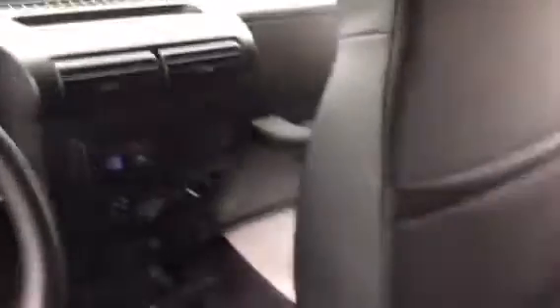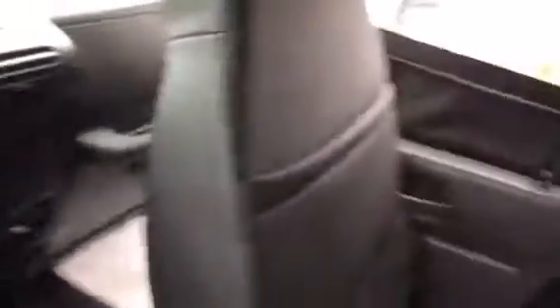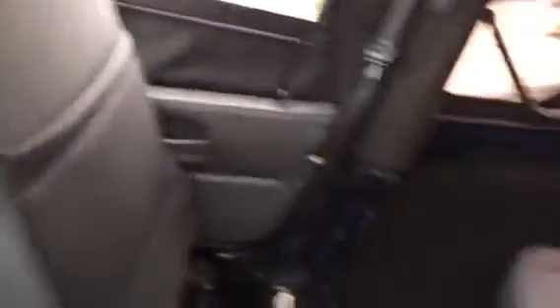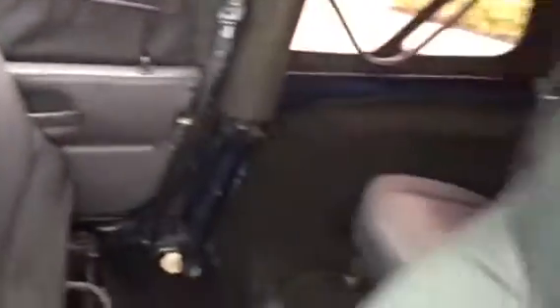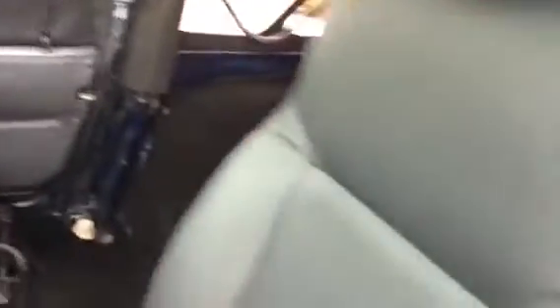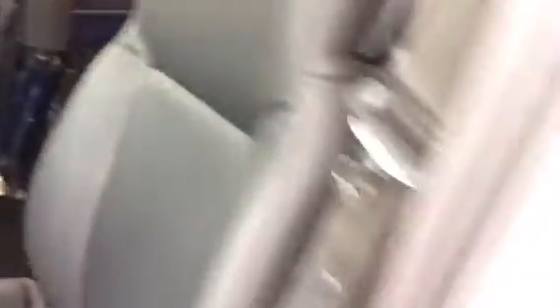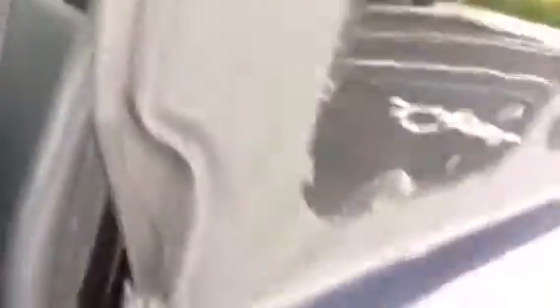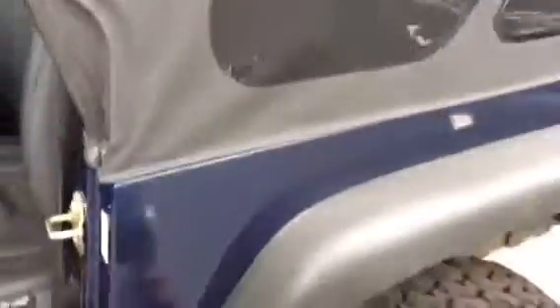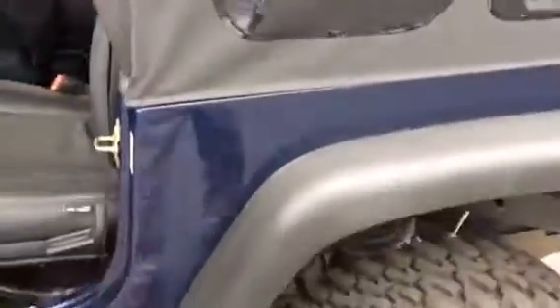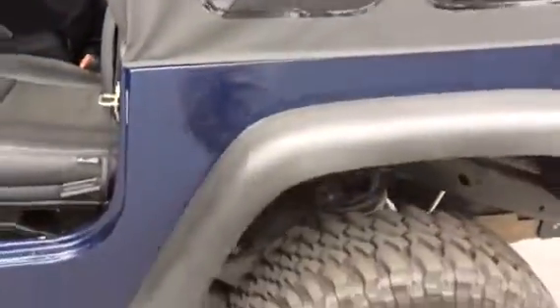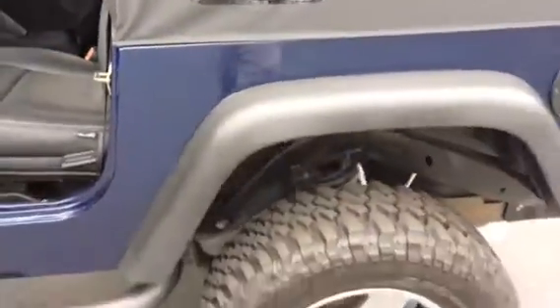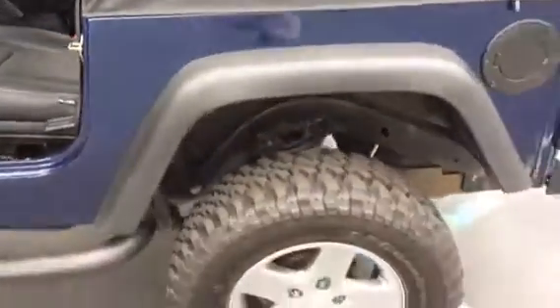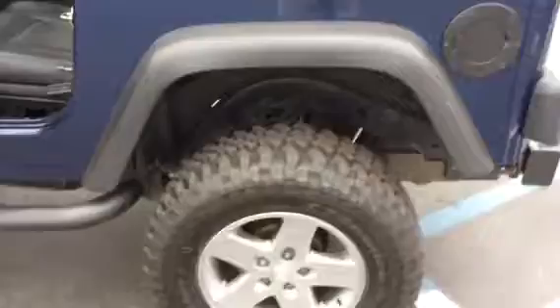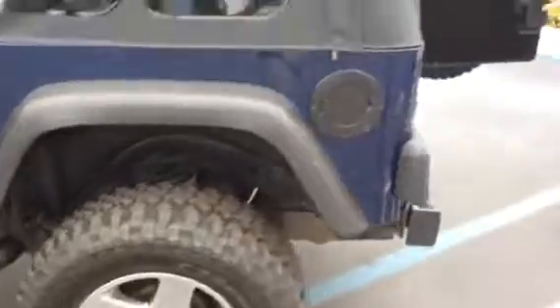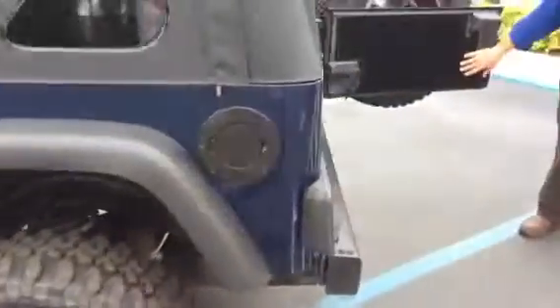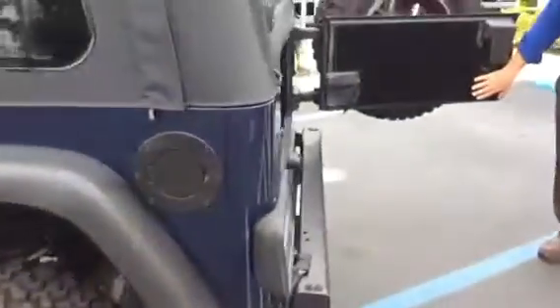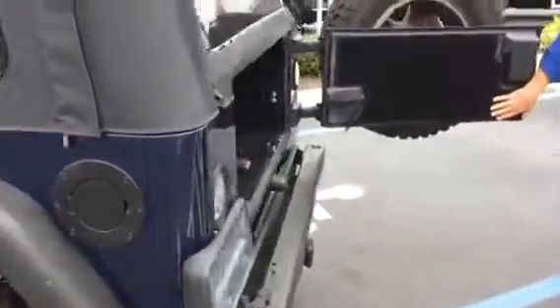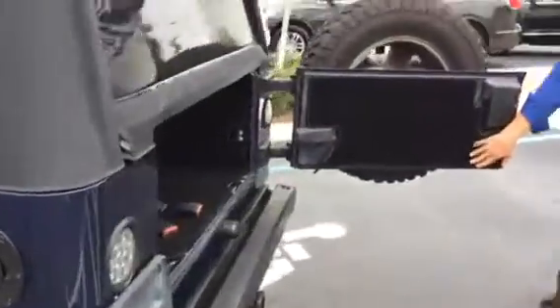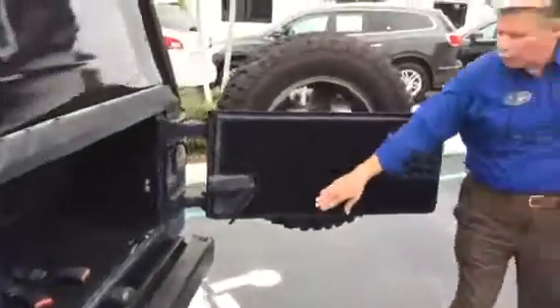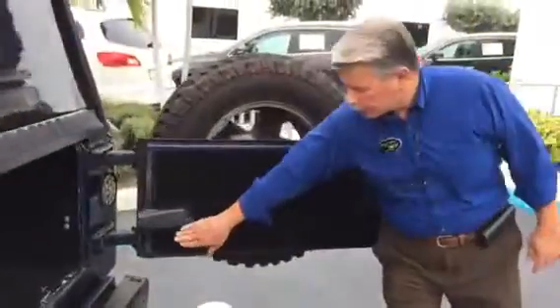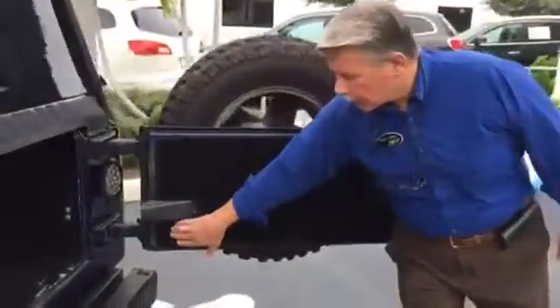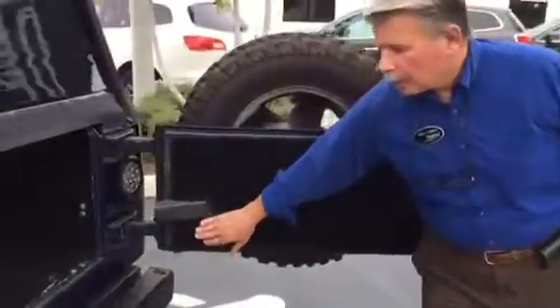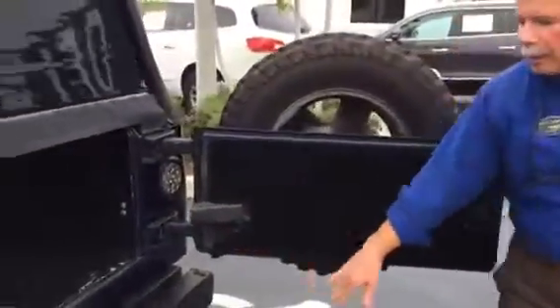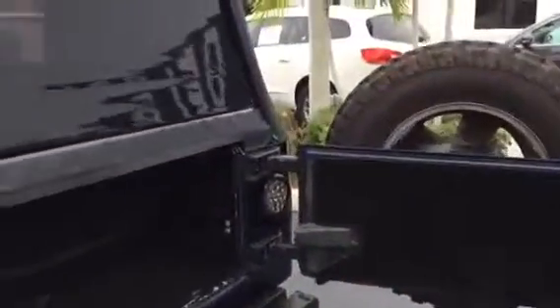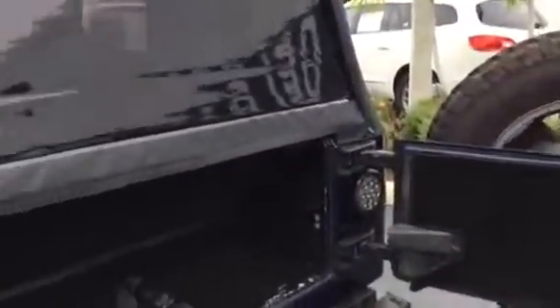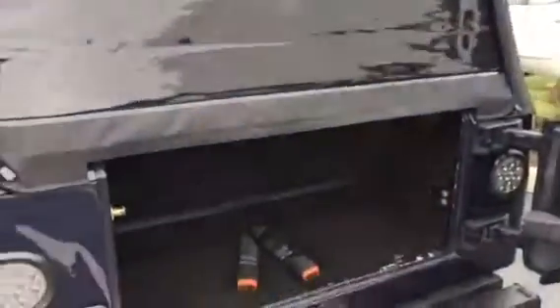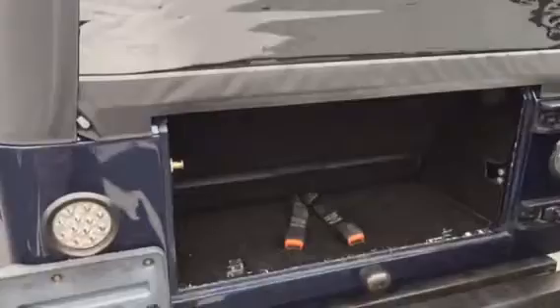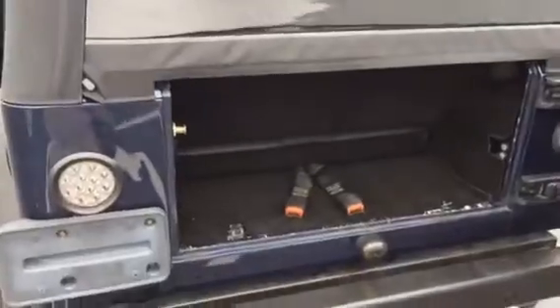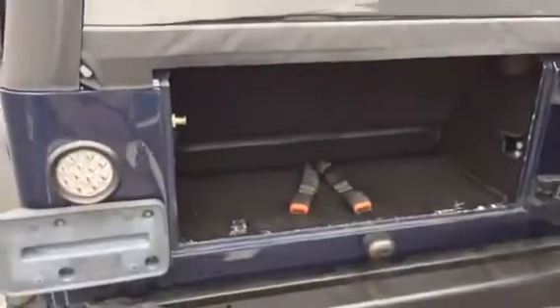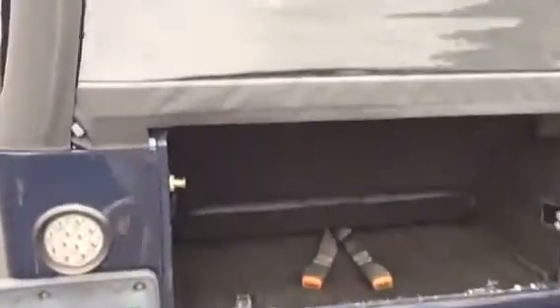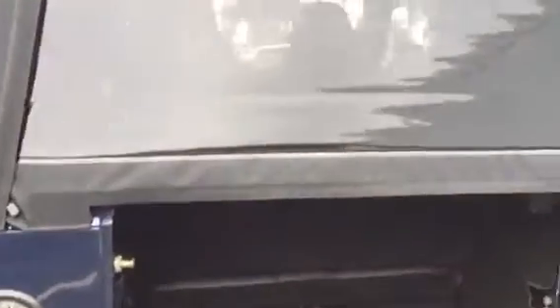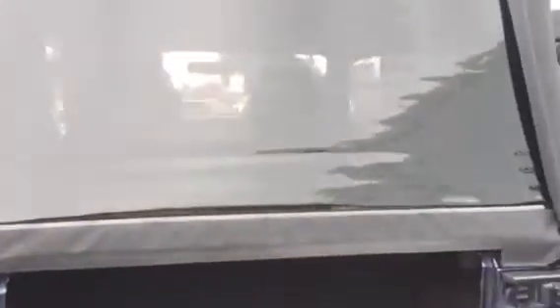You can see these step-ins for the back passenger seat, we've got carpet on the backs of the doors. It's got a tow package, it's got nice bumpers and steps.